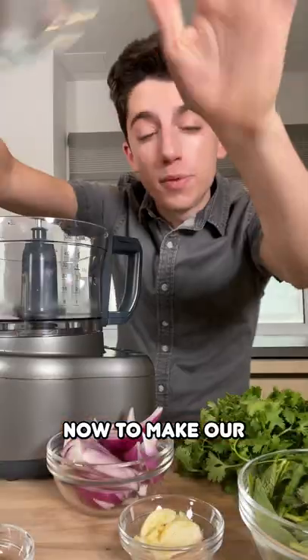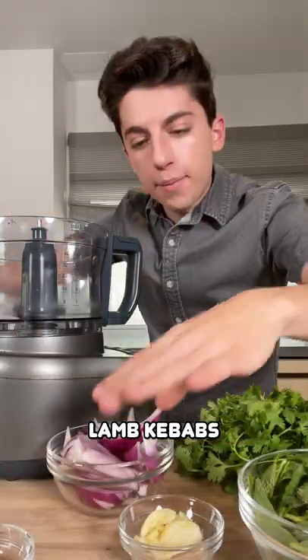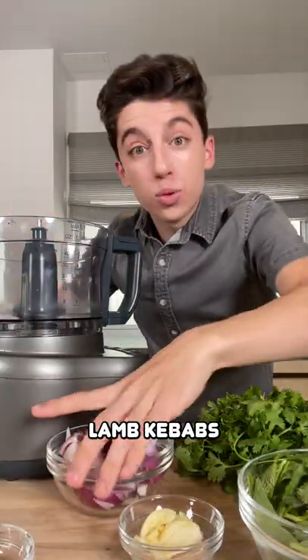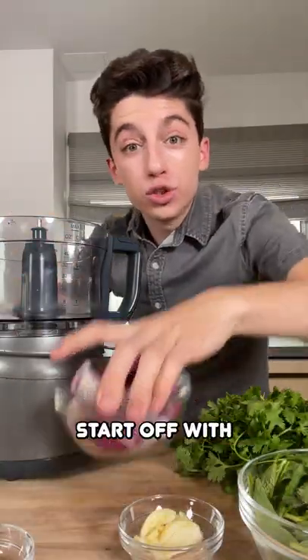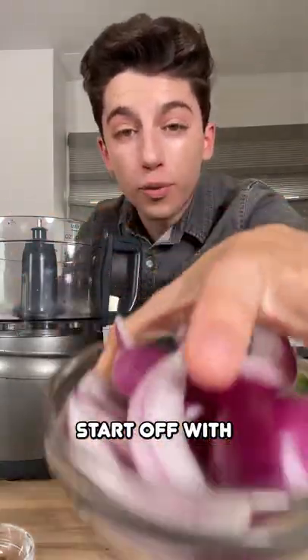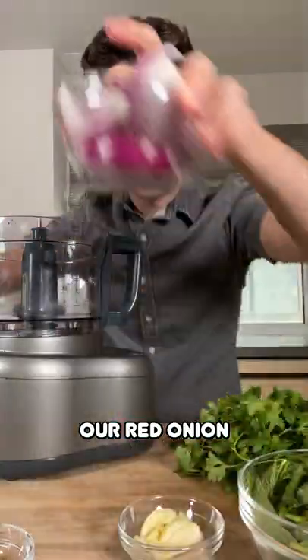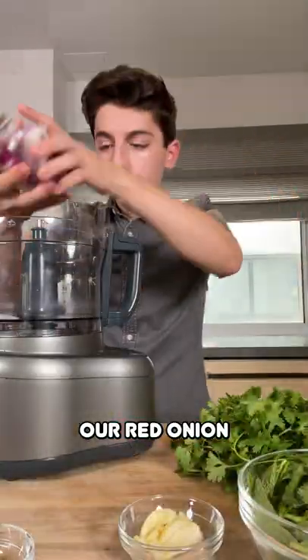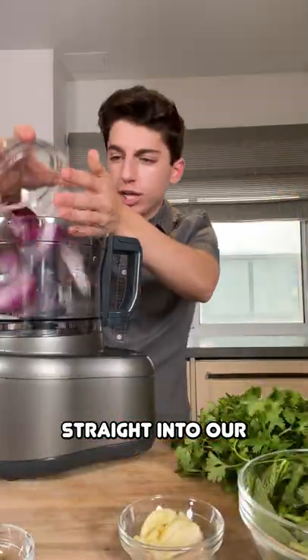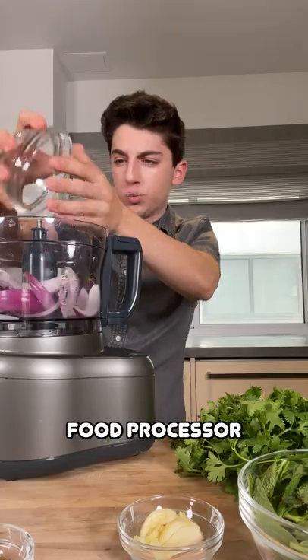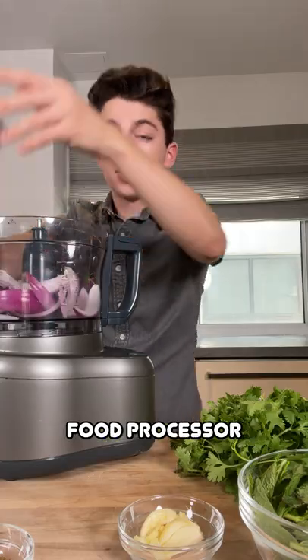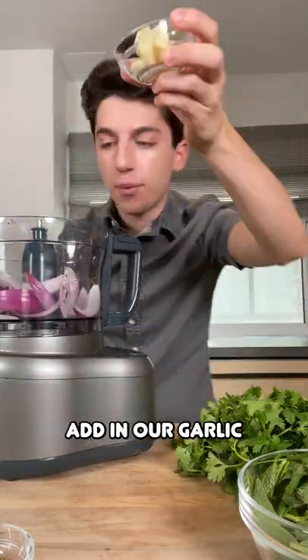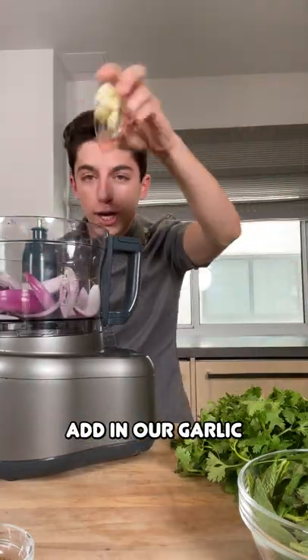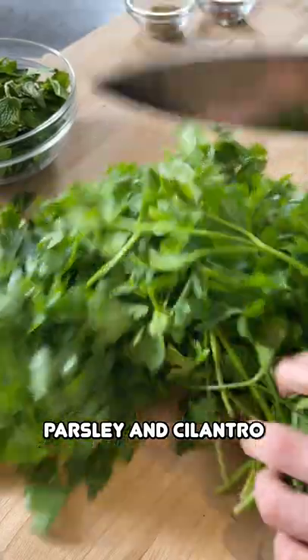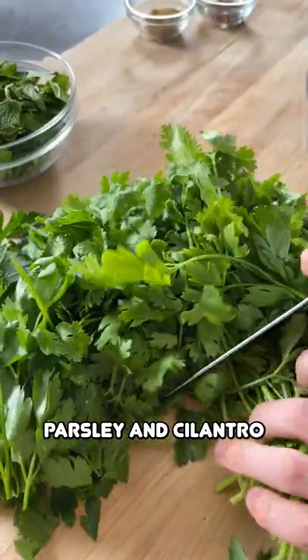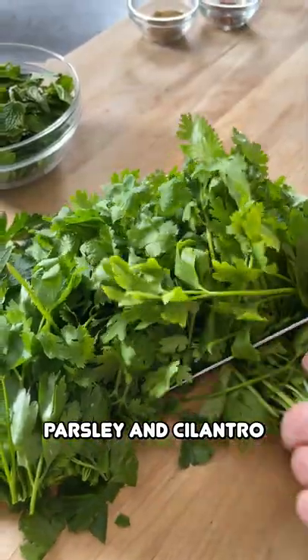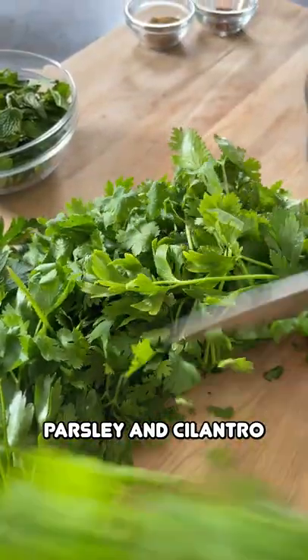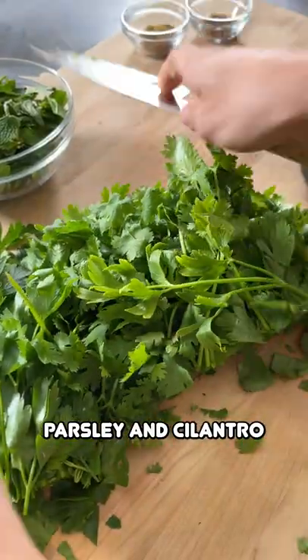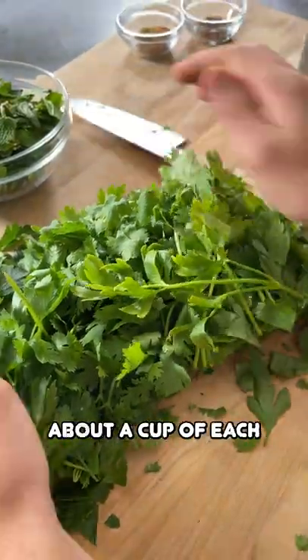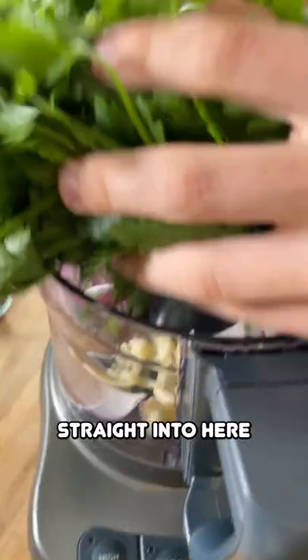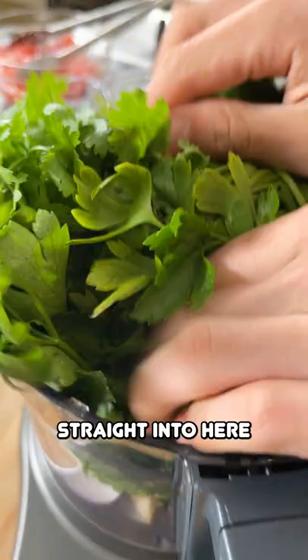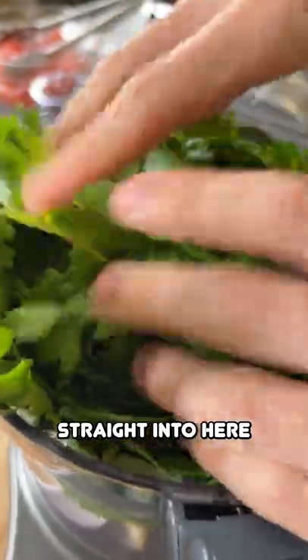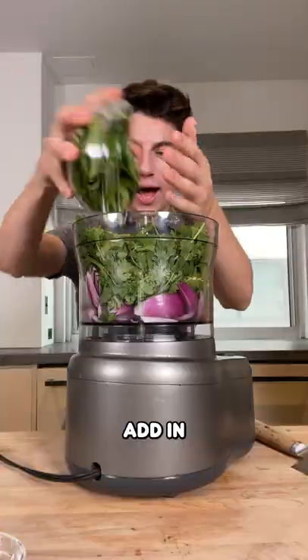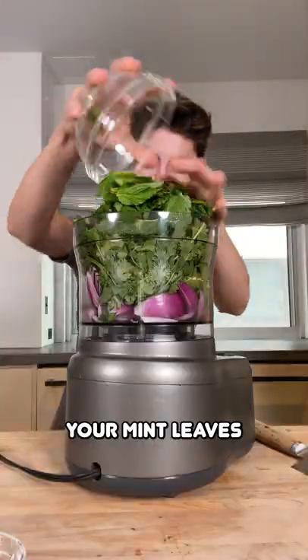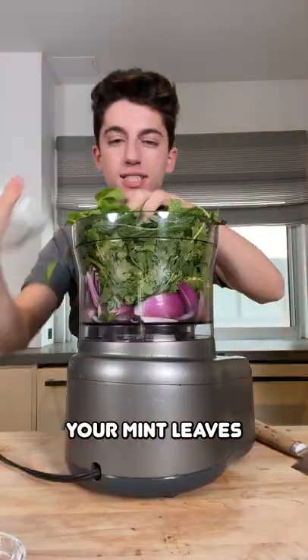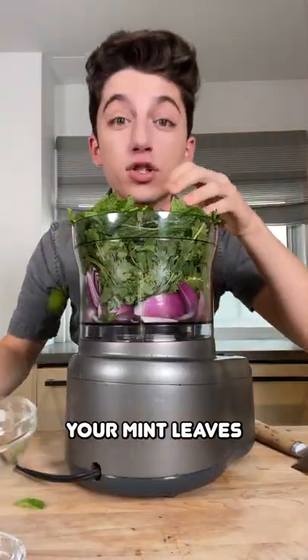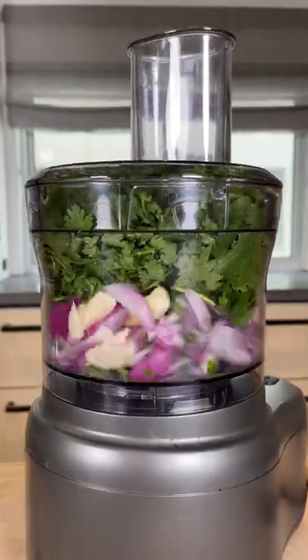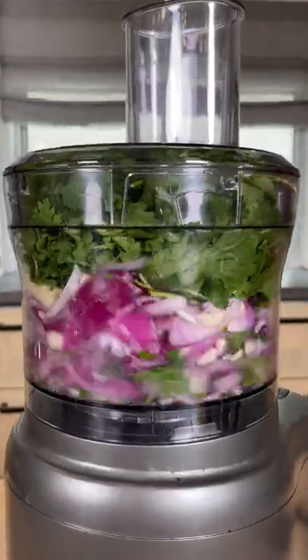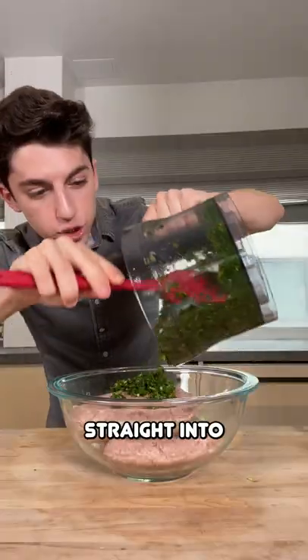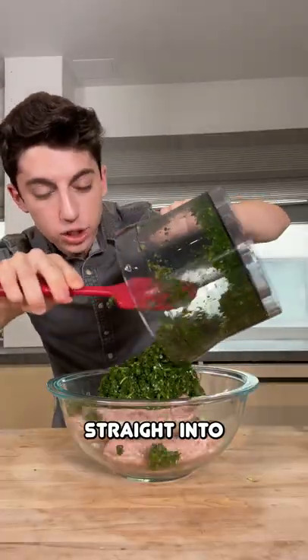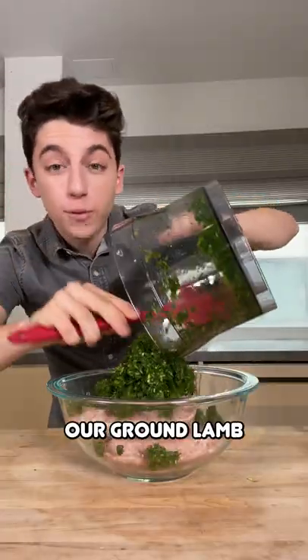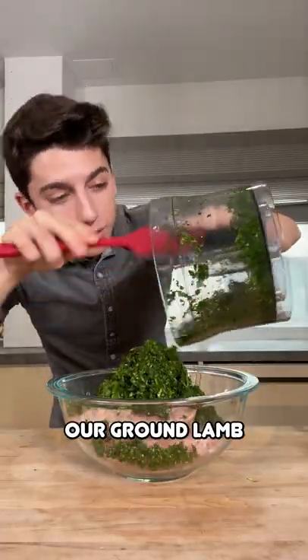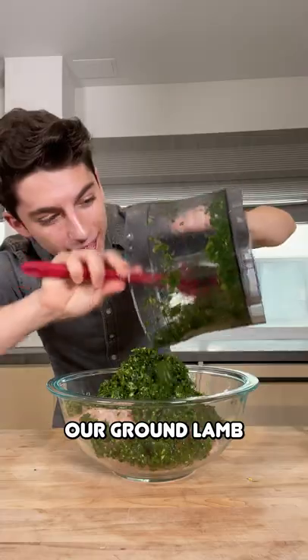Now to make our lamb kebabs, we're going to start off with our red onion straight into our food processor. Add in our garlic, parsley, and cilantro — about a cup of each — straight into here. Add in your mint leaves, then pour that straight into our ground lamb.